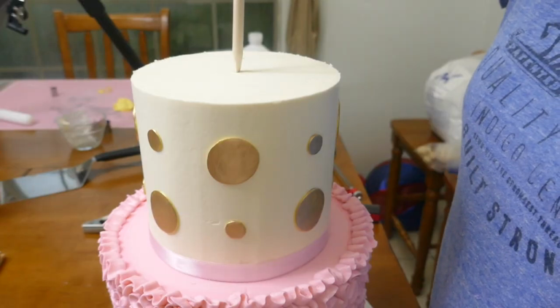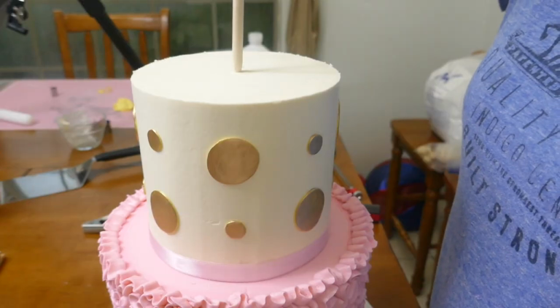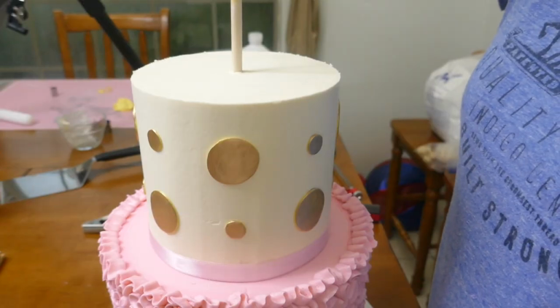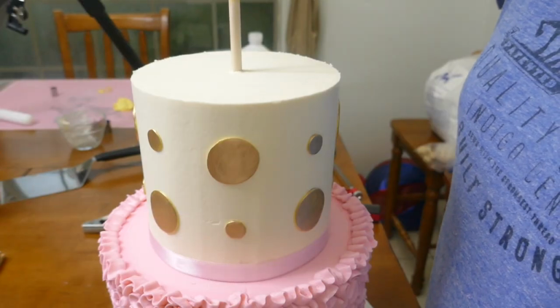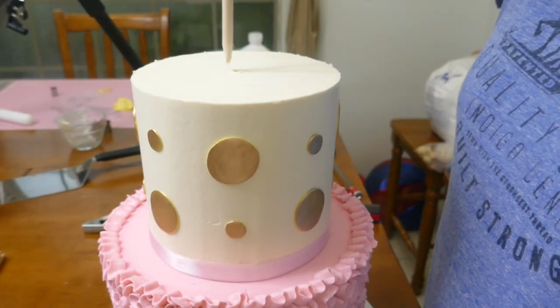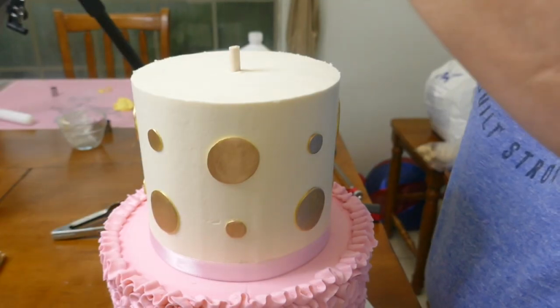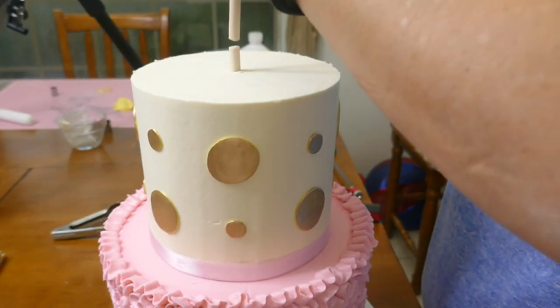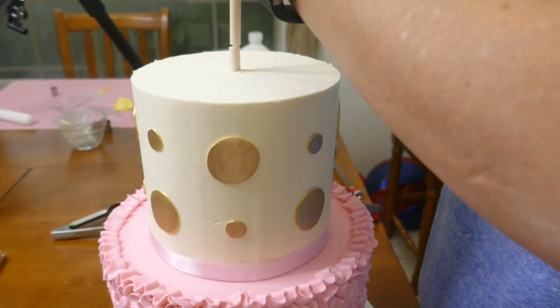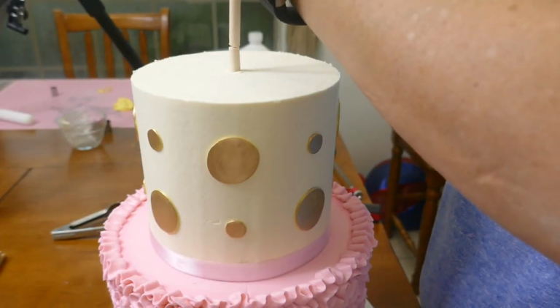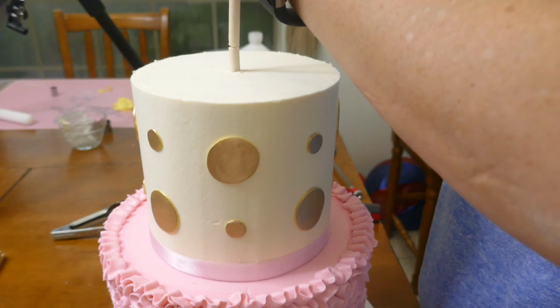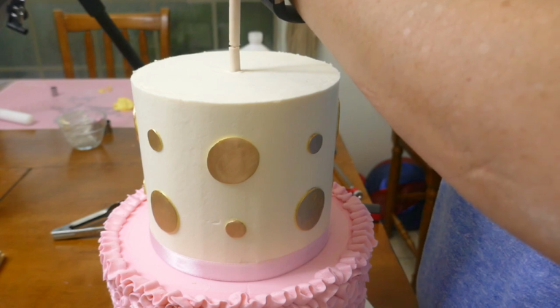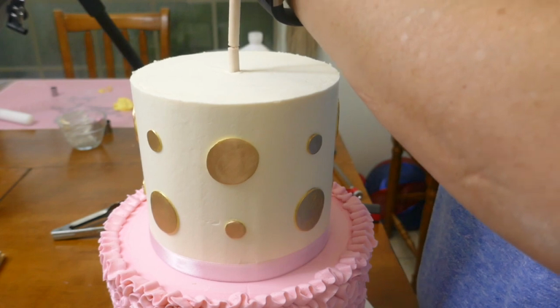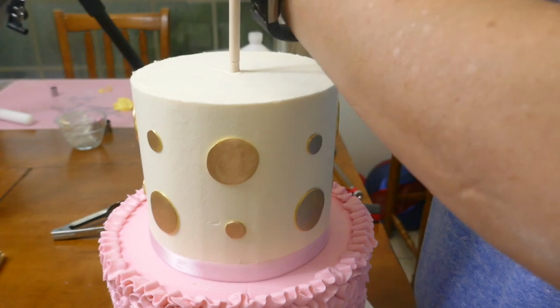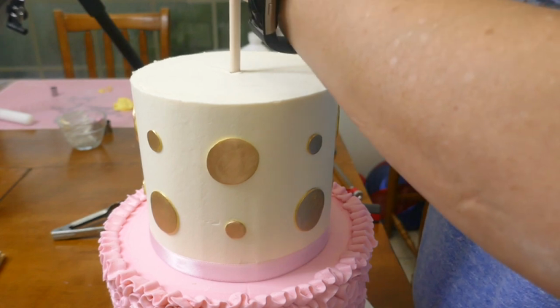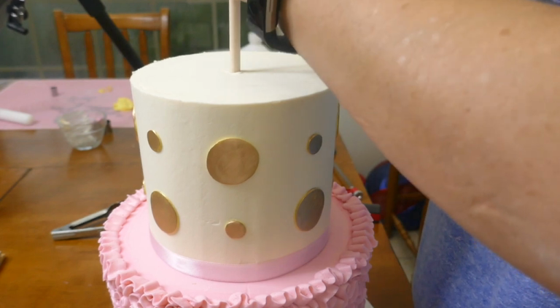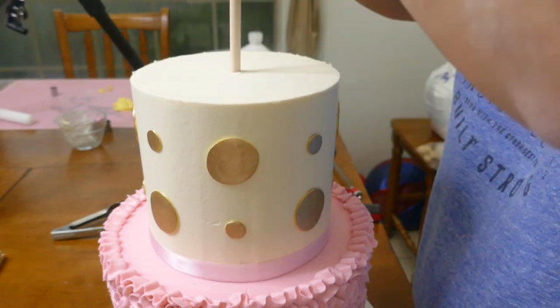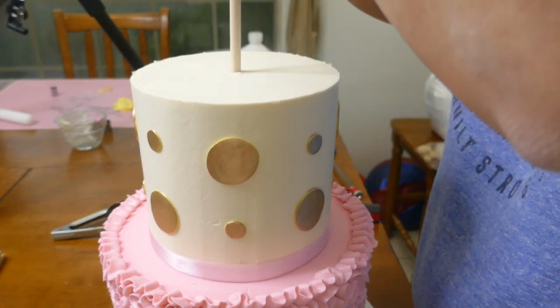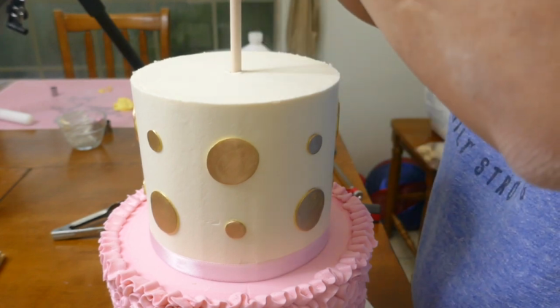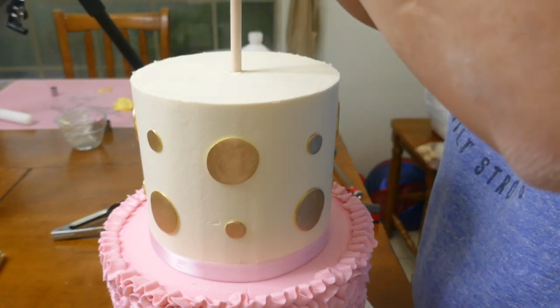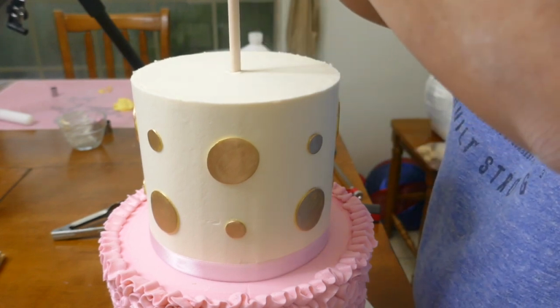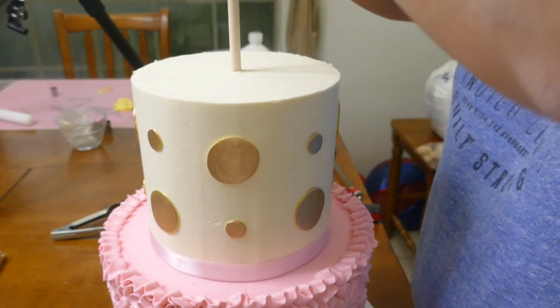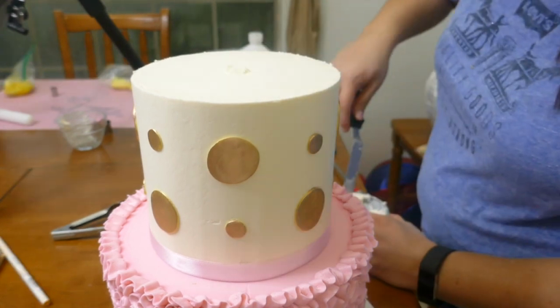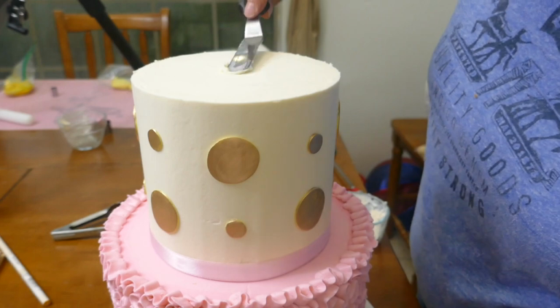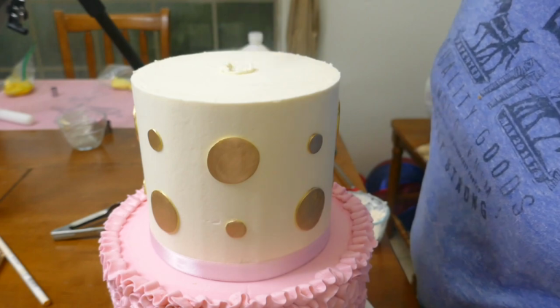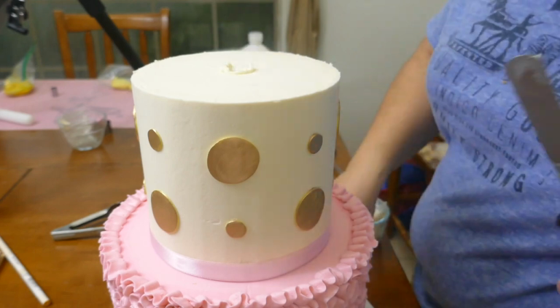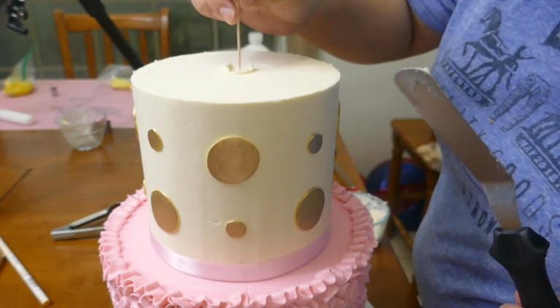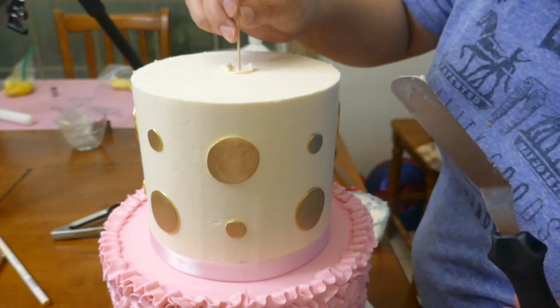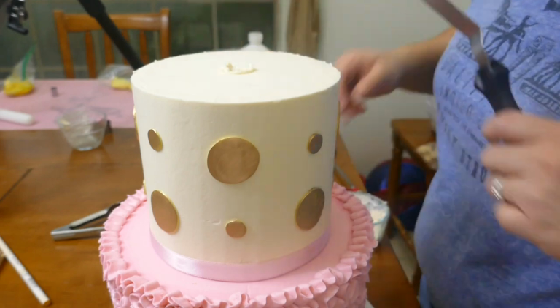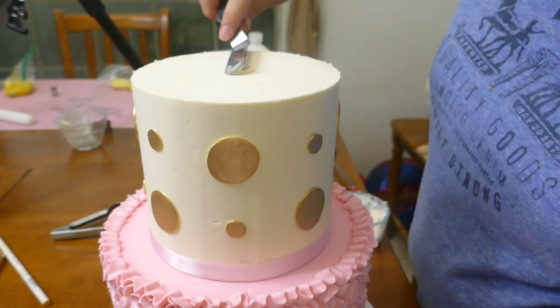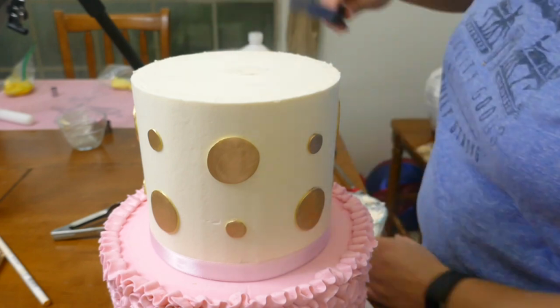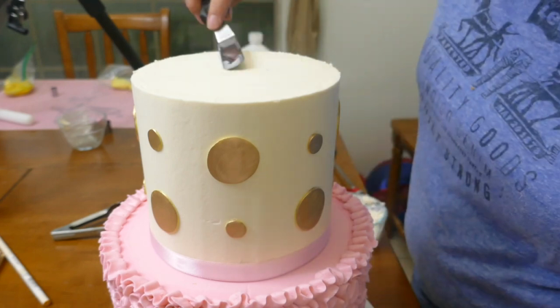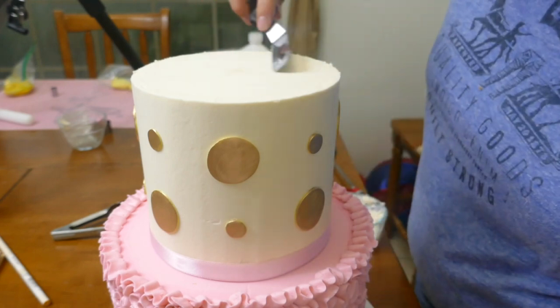Let's not forget the center dowel. This is going to prevent our cake from moving sideways — it's going to keep it in place — and once we're done we're going to cover the little hole with a little bit of buttercream.